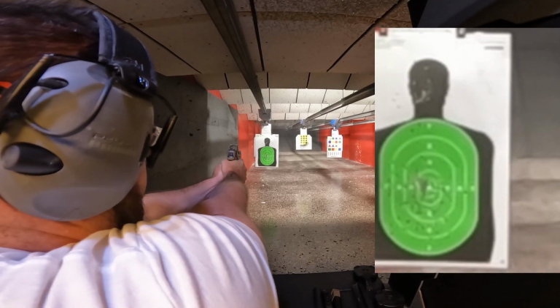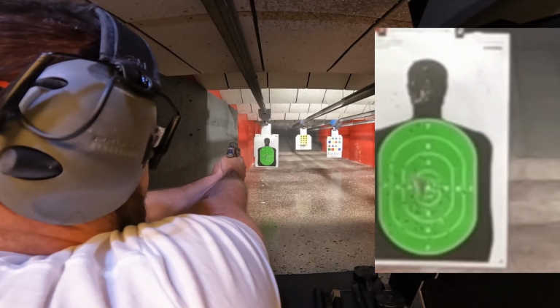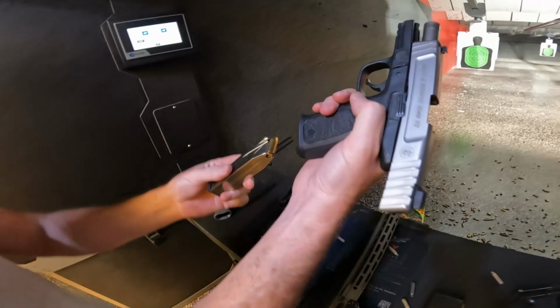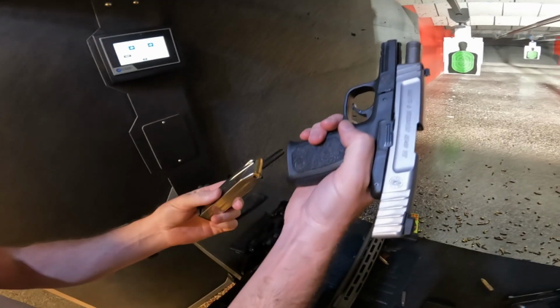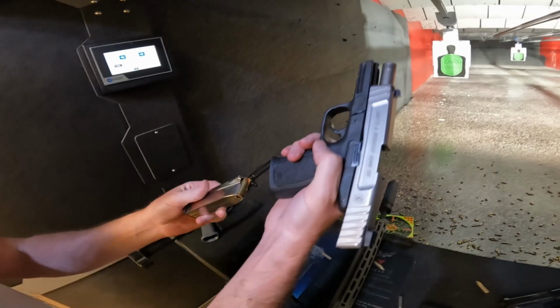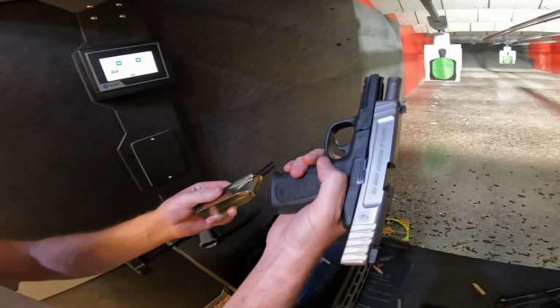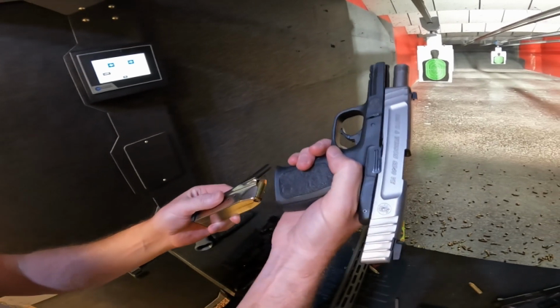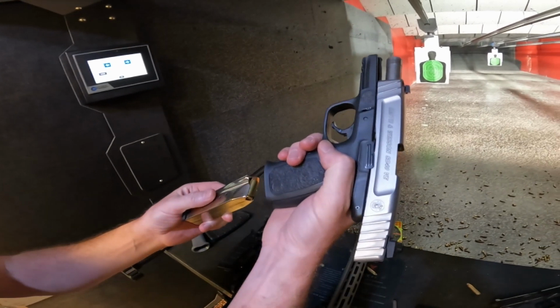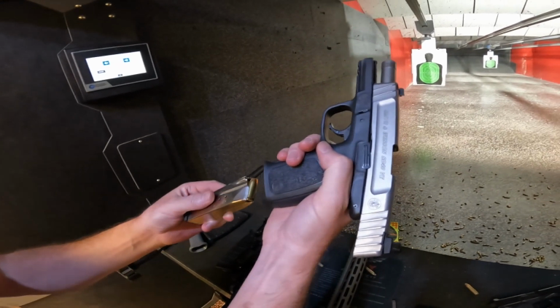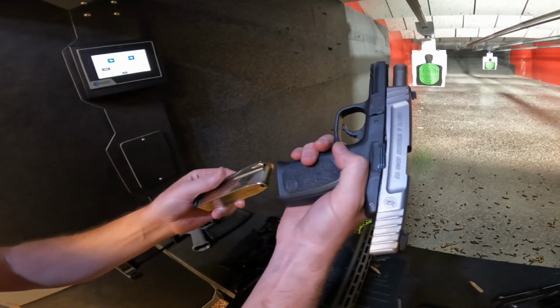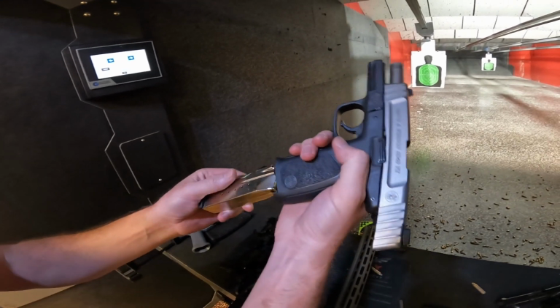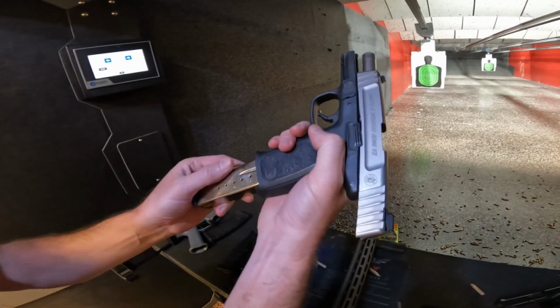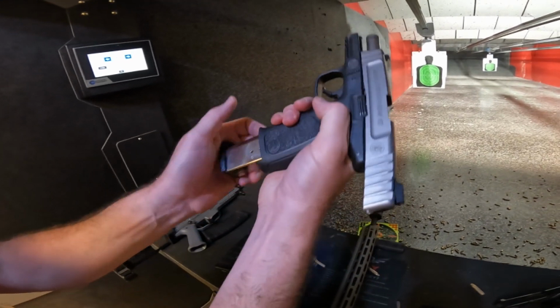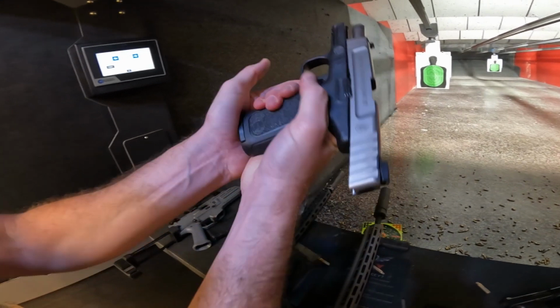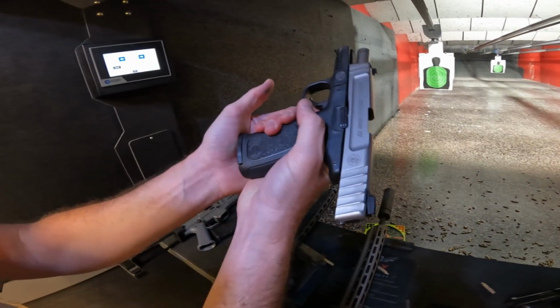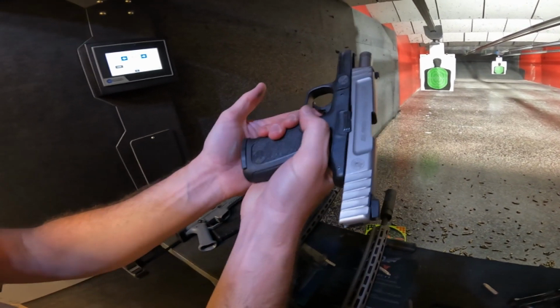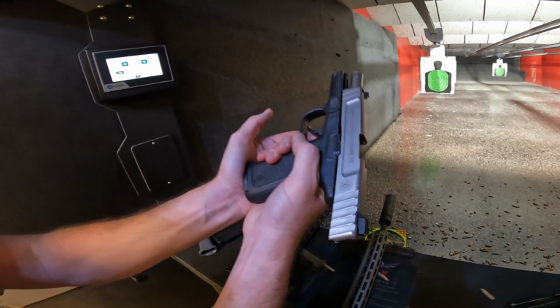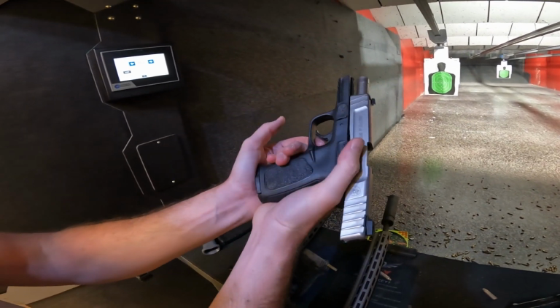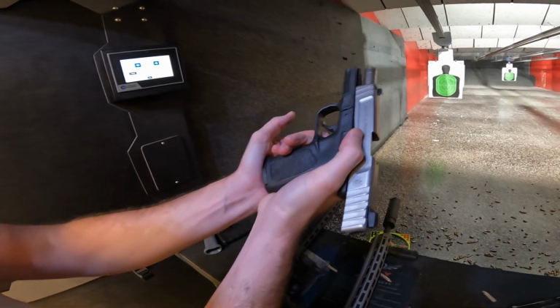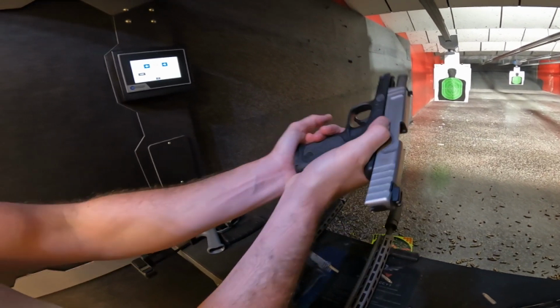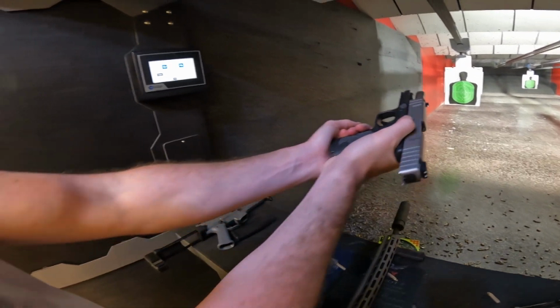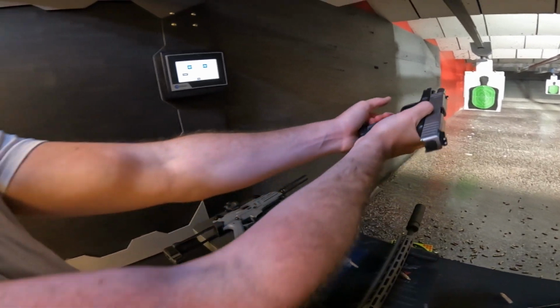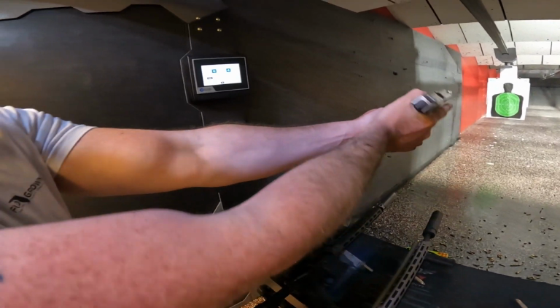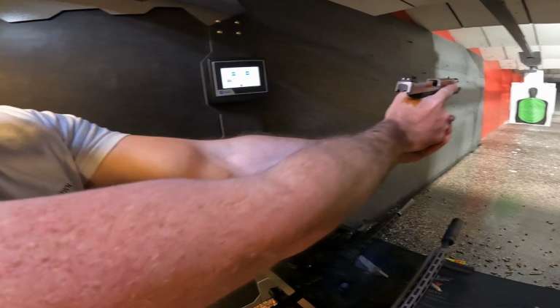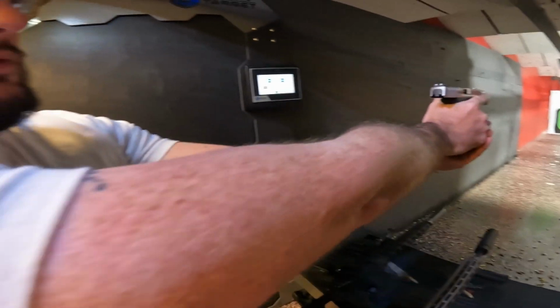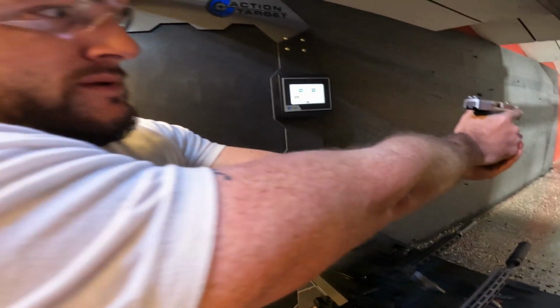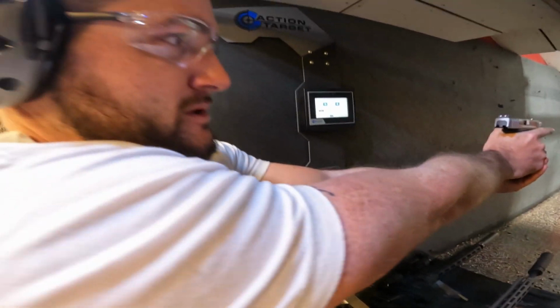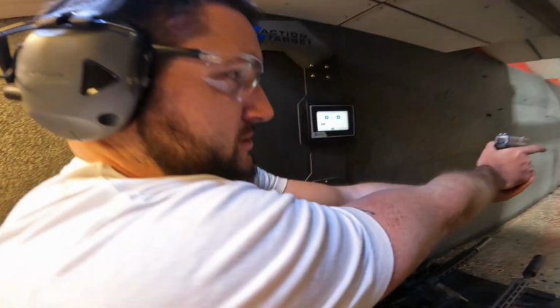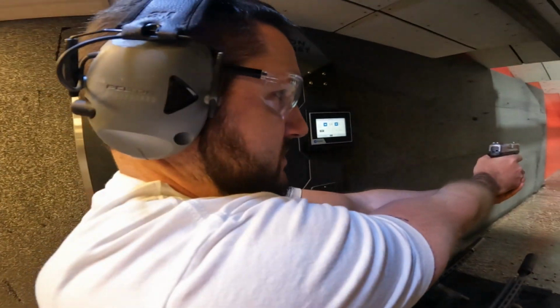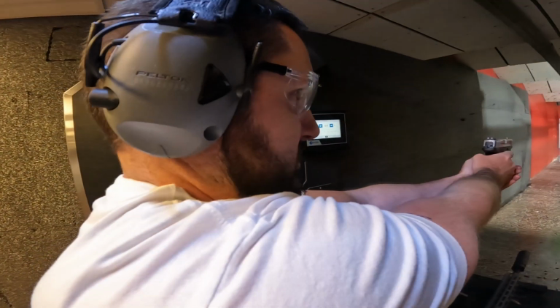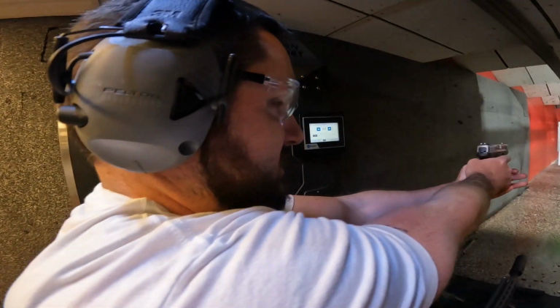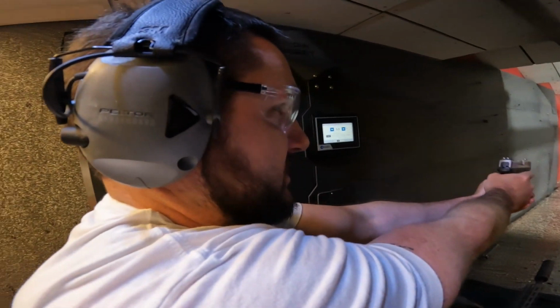I got the special one — the cheapest pistol you can buy. That's okay, that's okay, I got that.